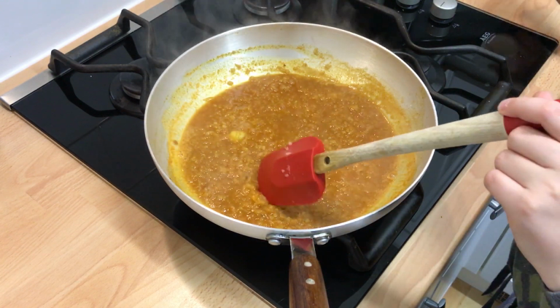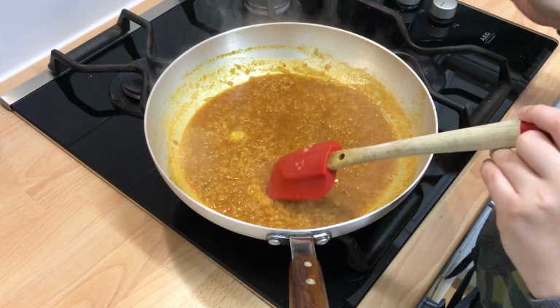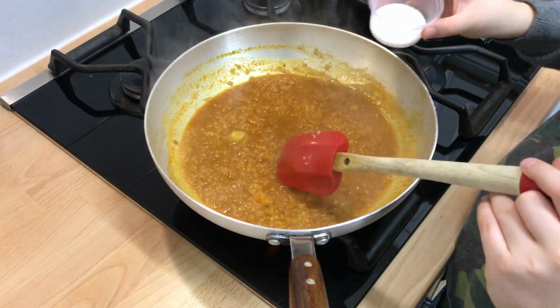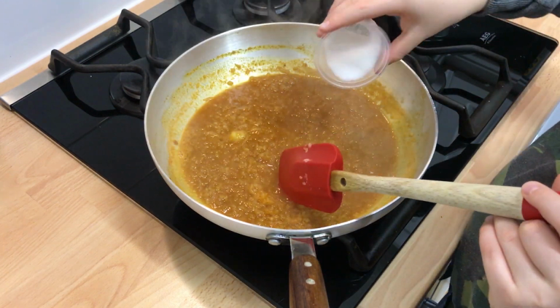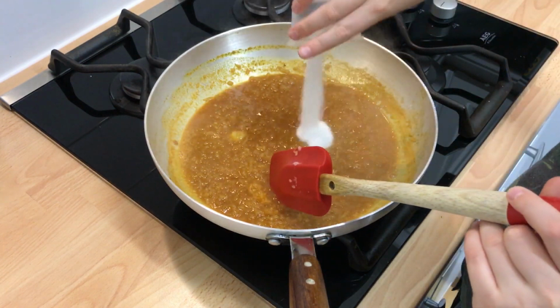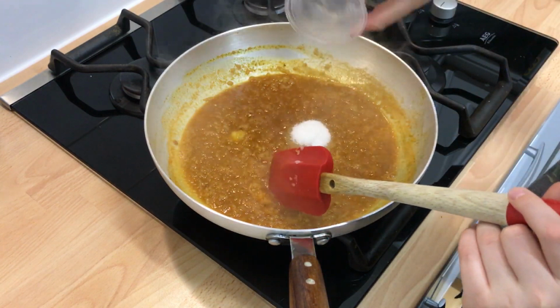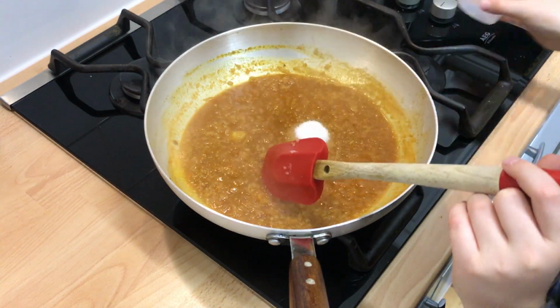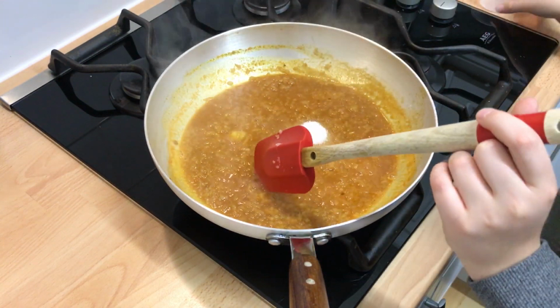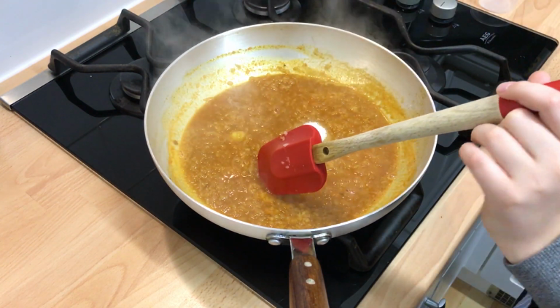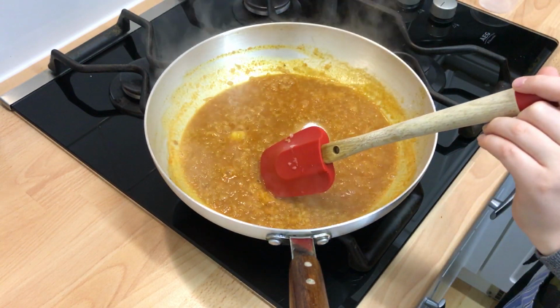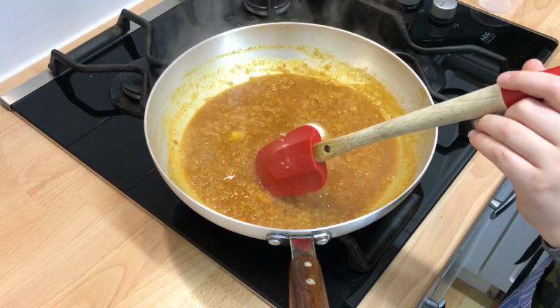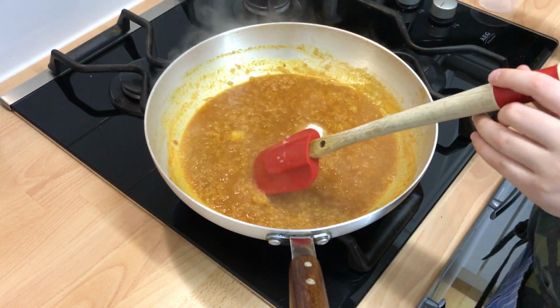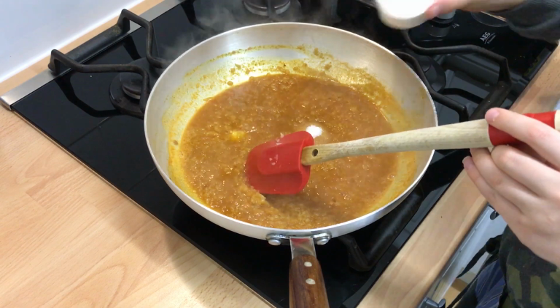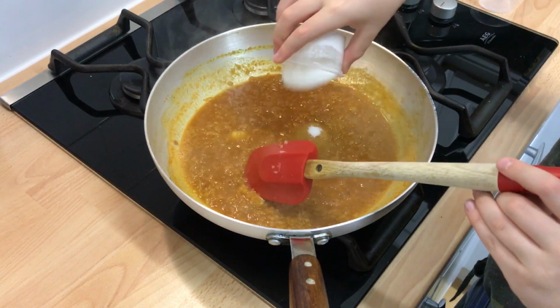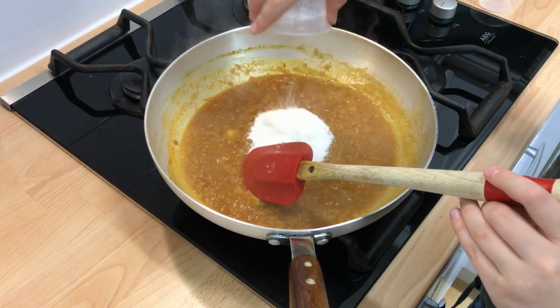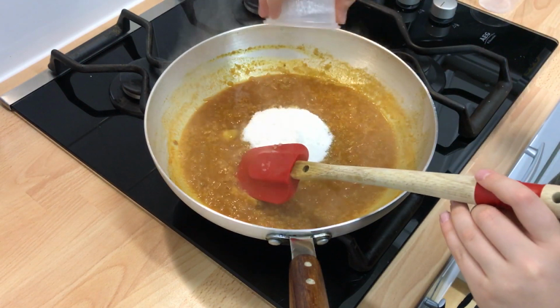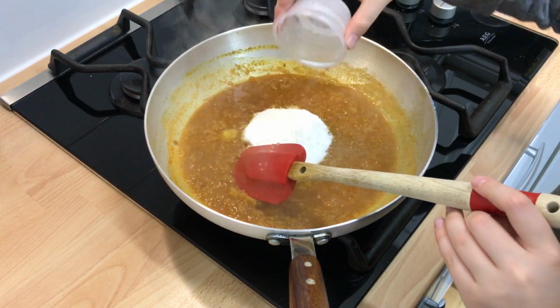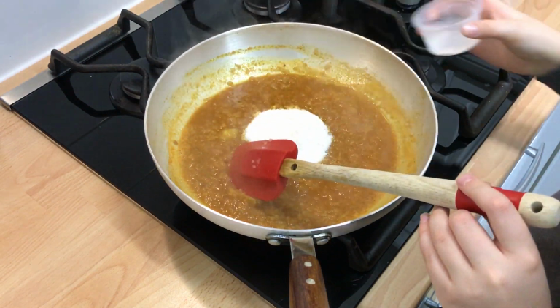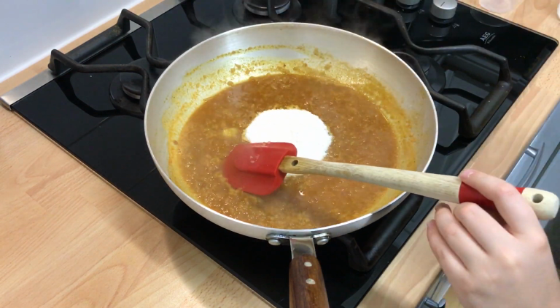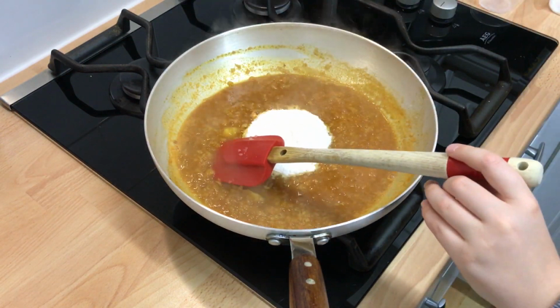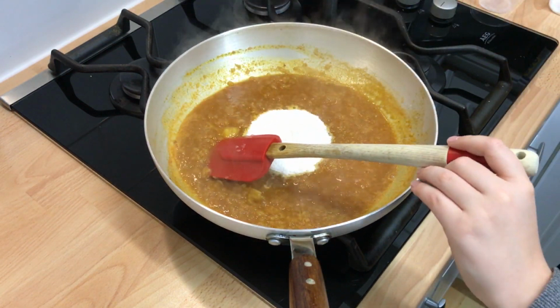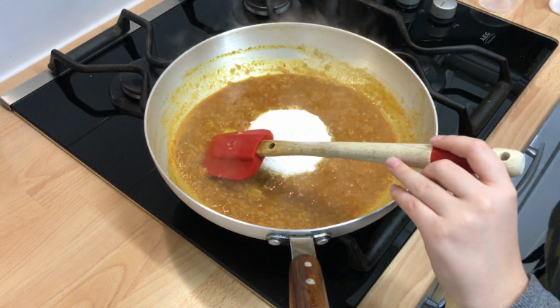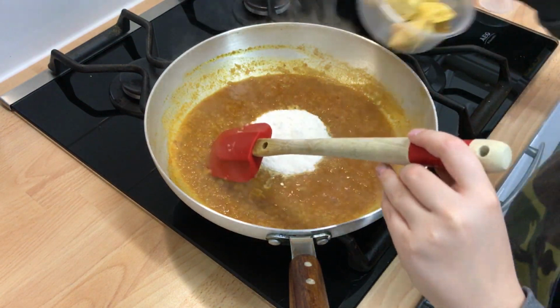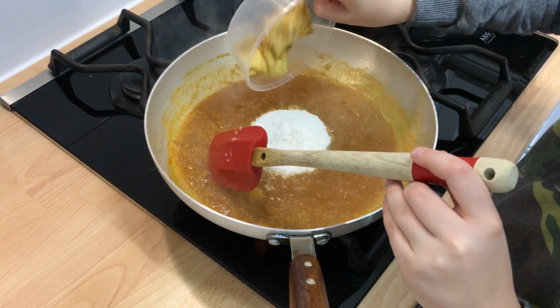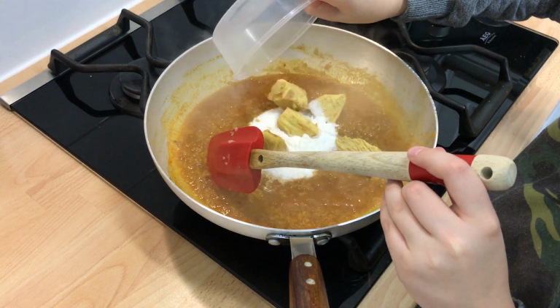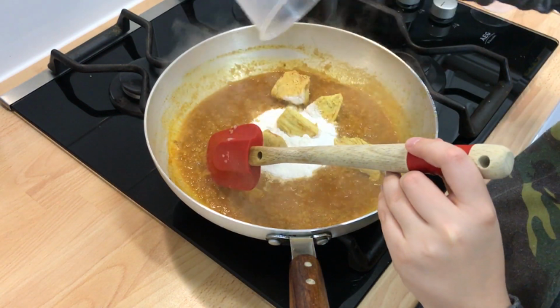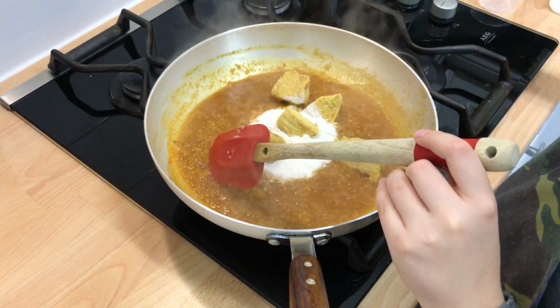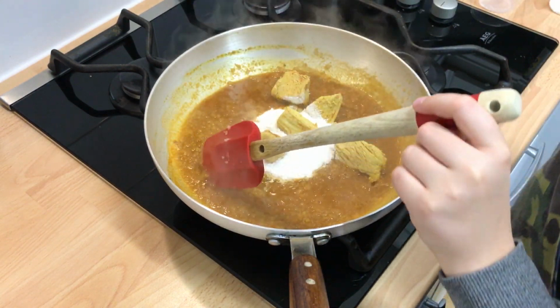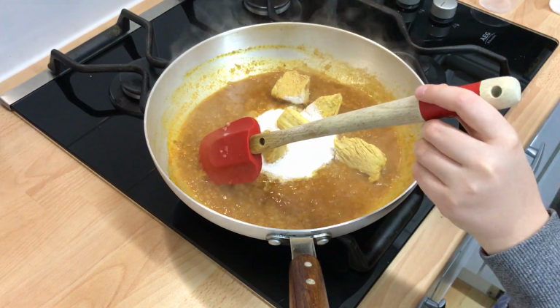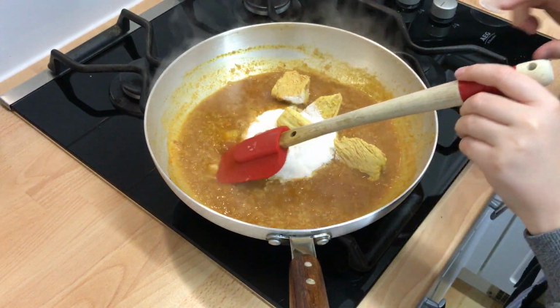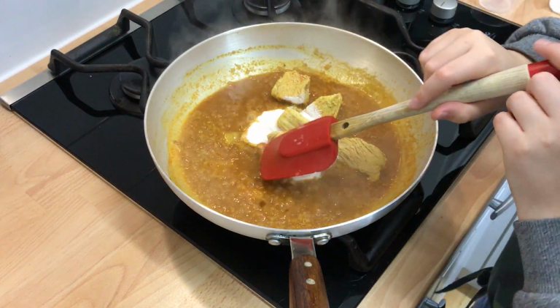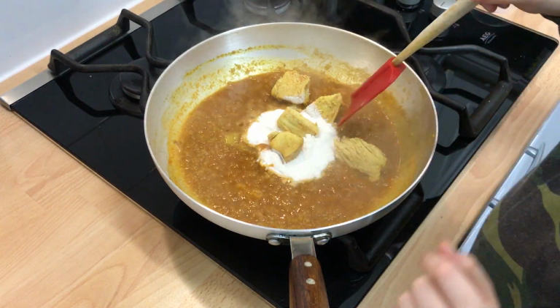Add the sugar and the coconut powder and the meat and stir for another 30 seconds.